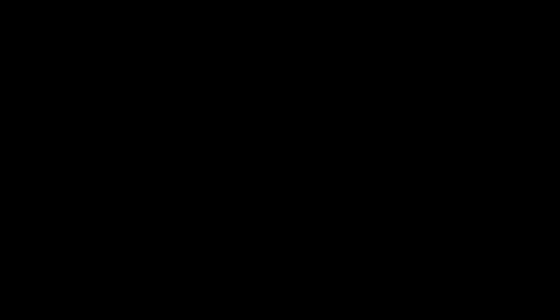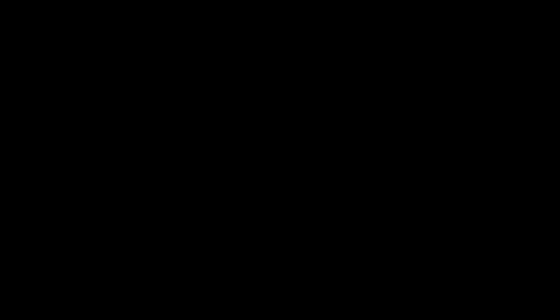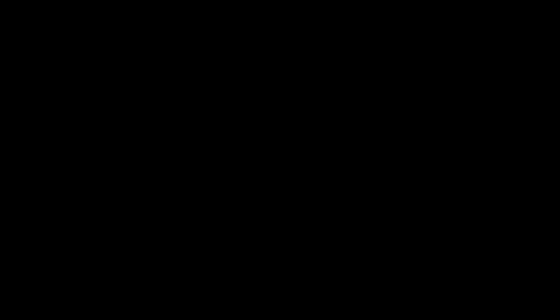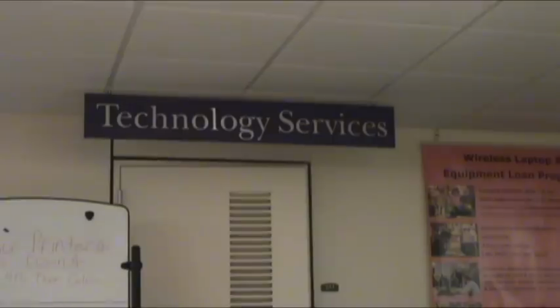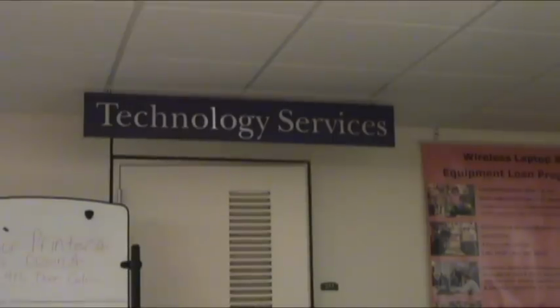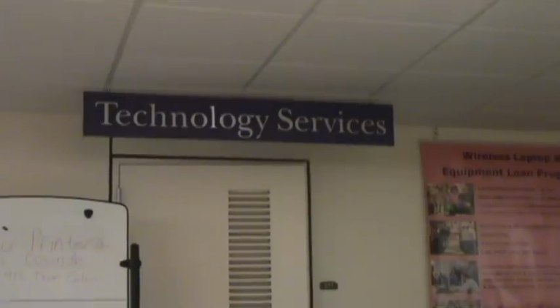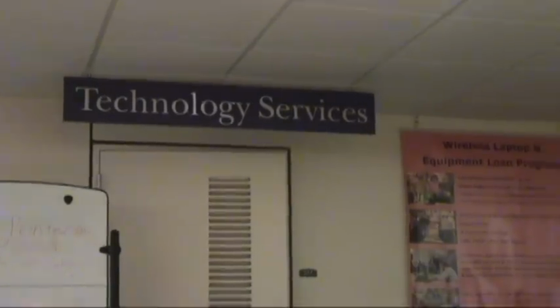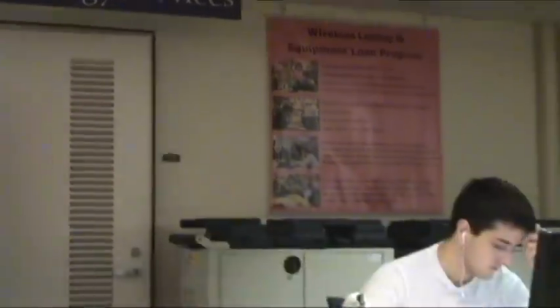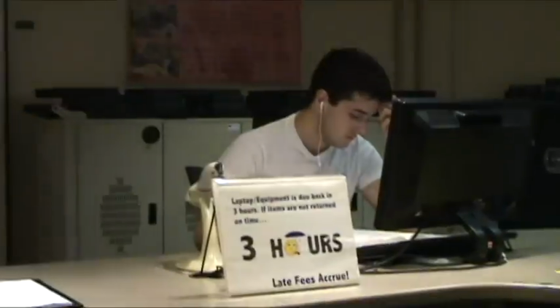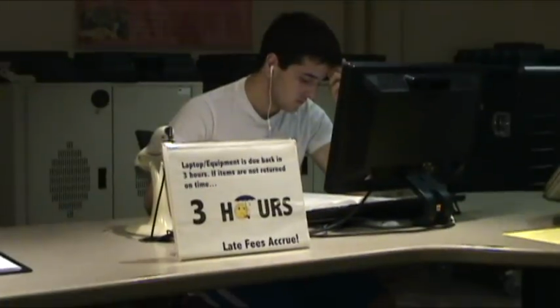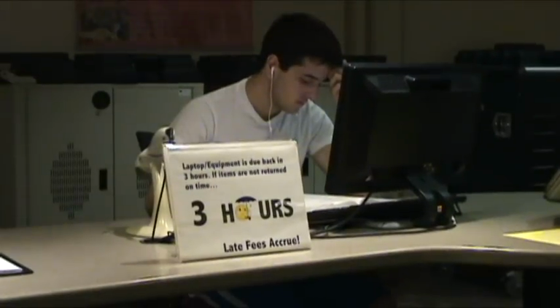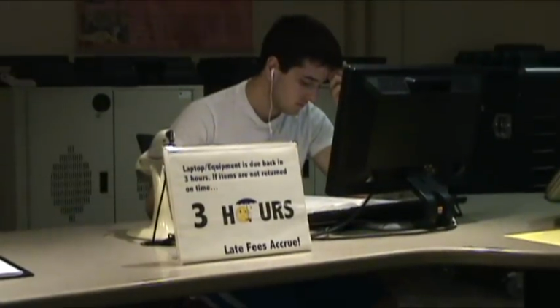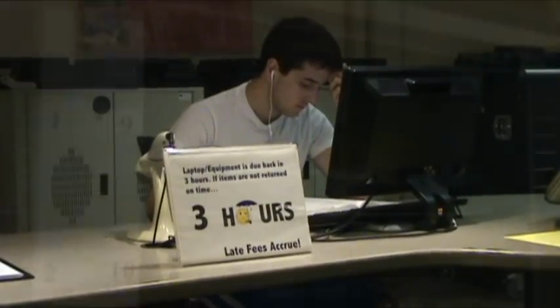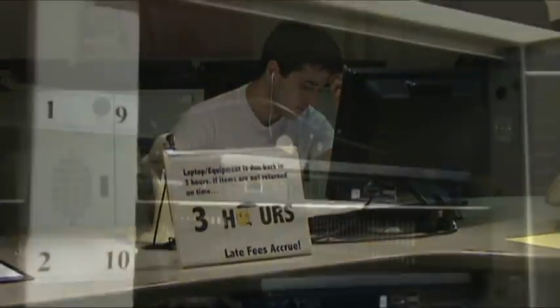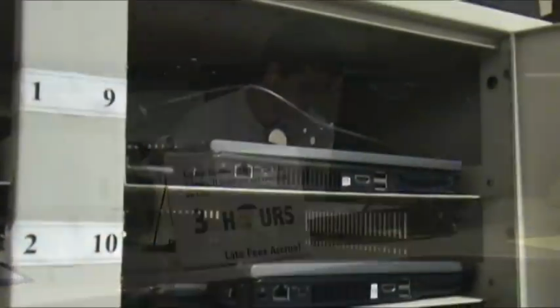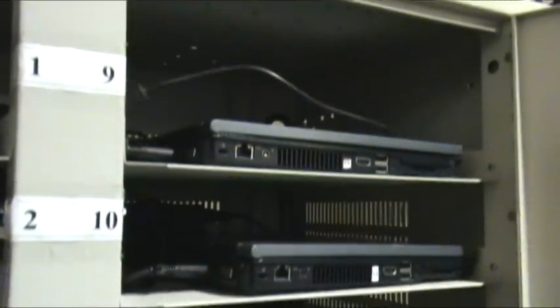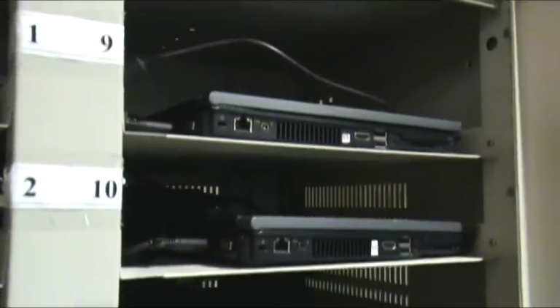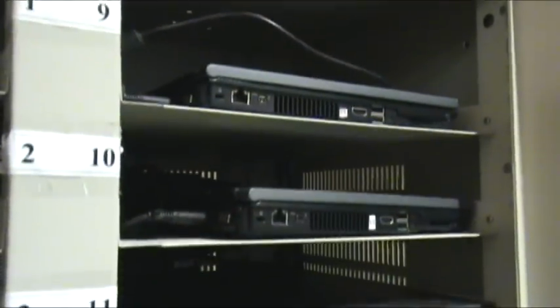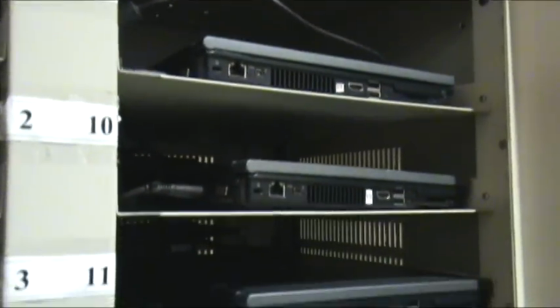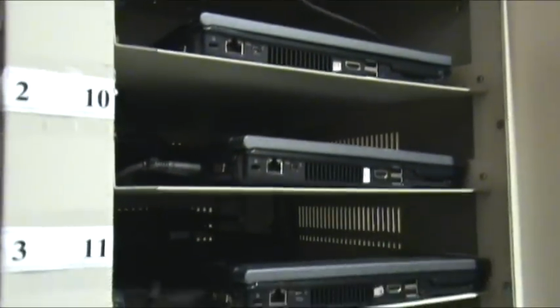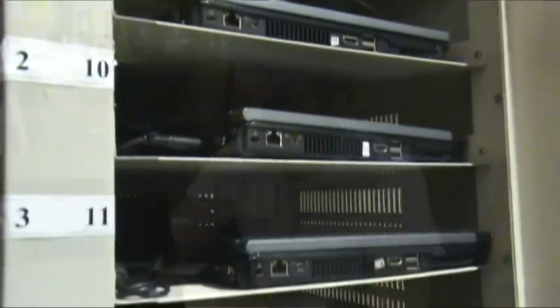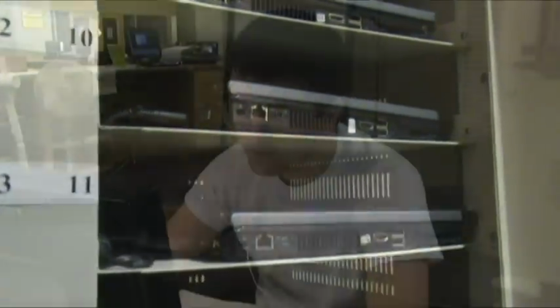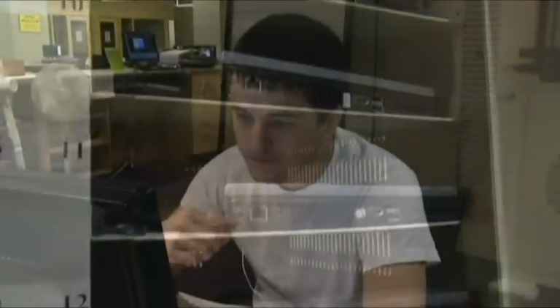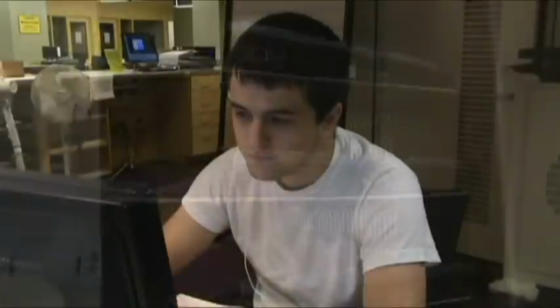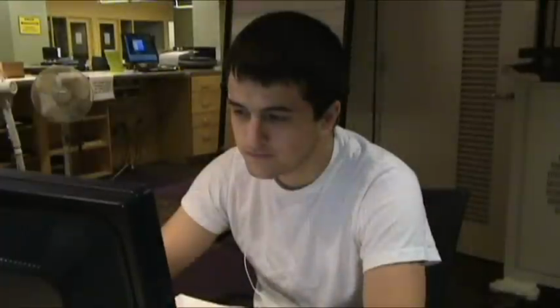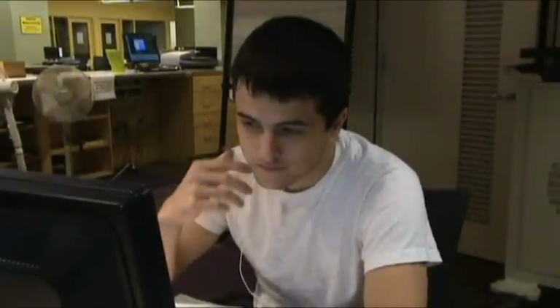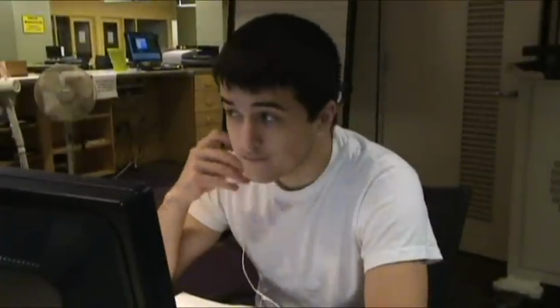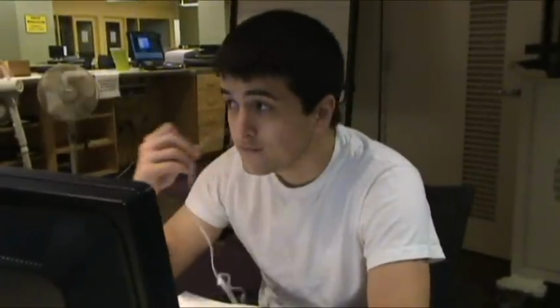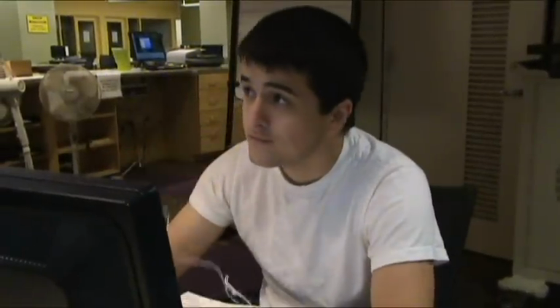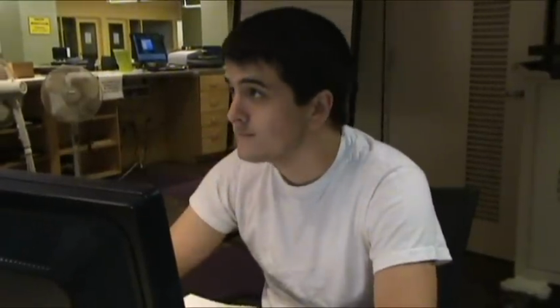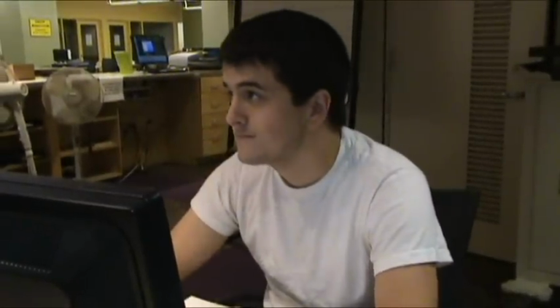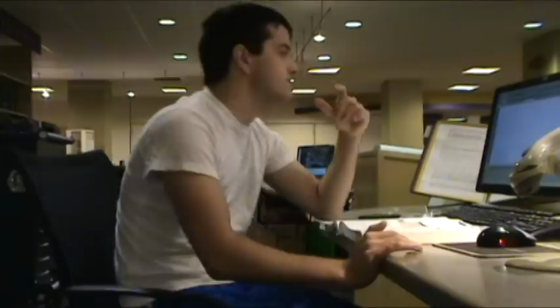Similarly, the sign above the tech desk reads Technology Services, but it is the tech desk. If you need to check out a laptop or its accessories, the tech desk will put down their iPods and get one for you.